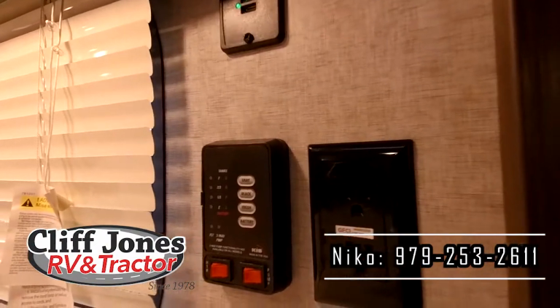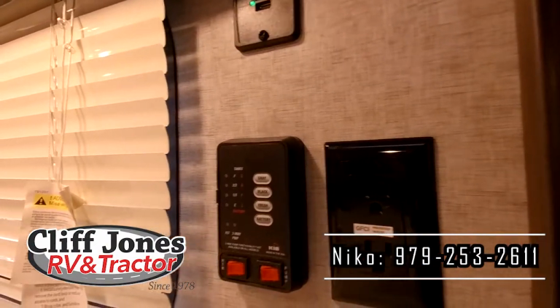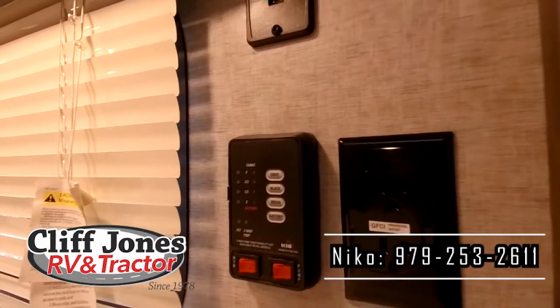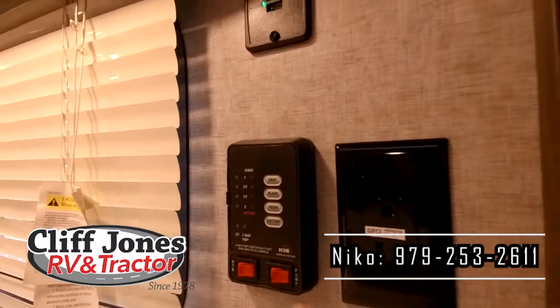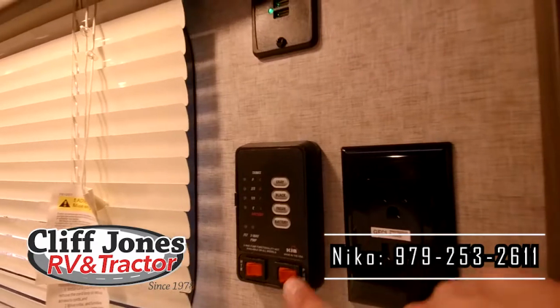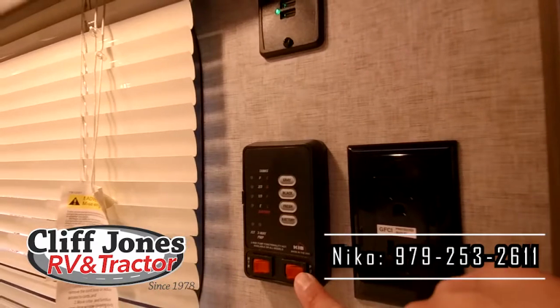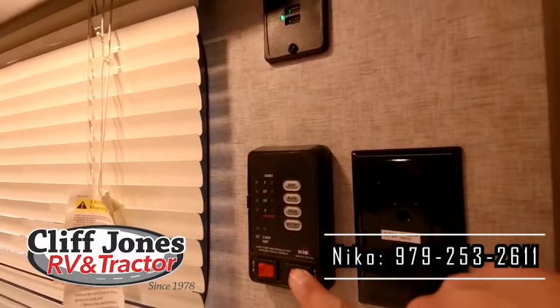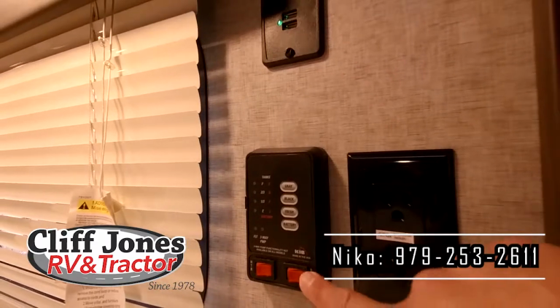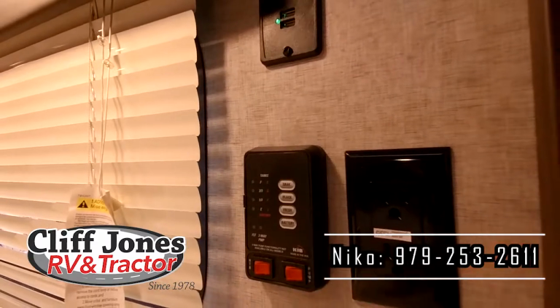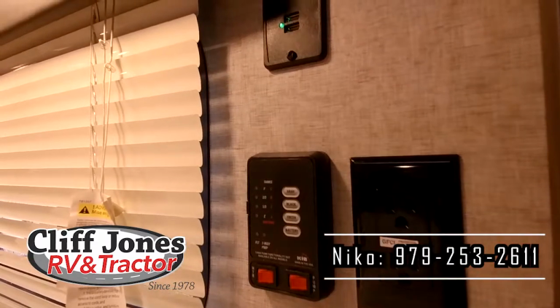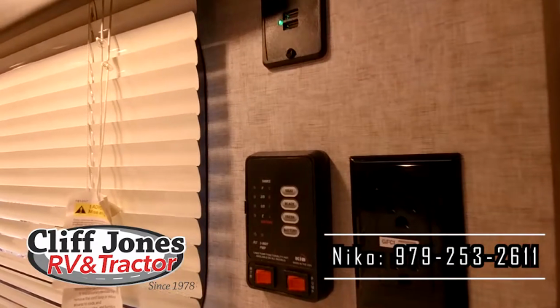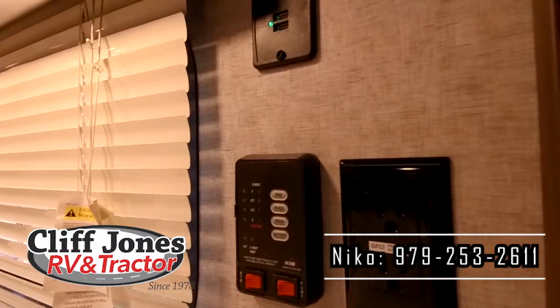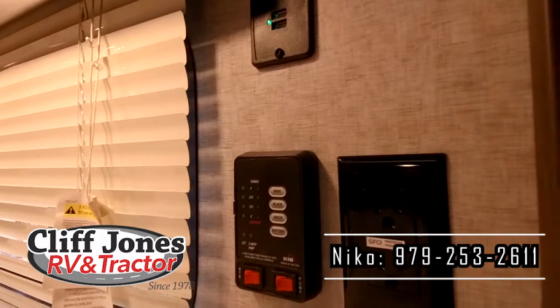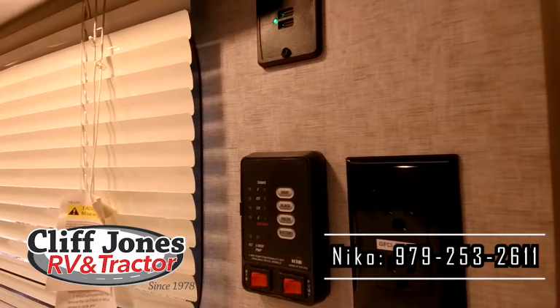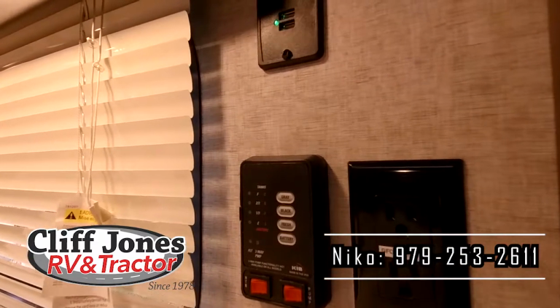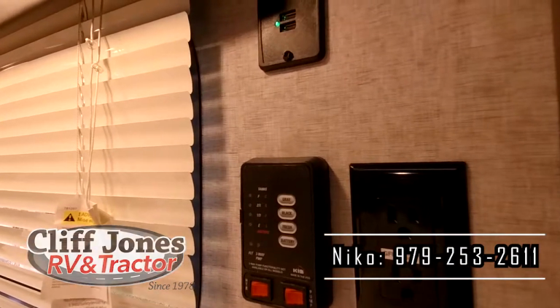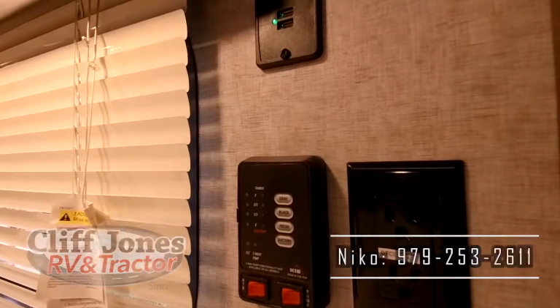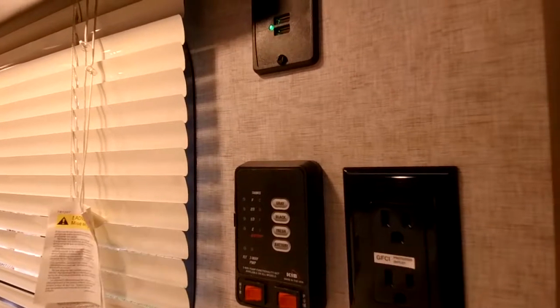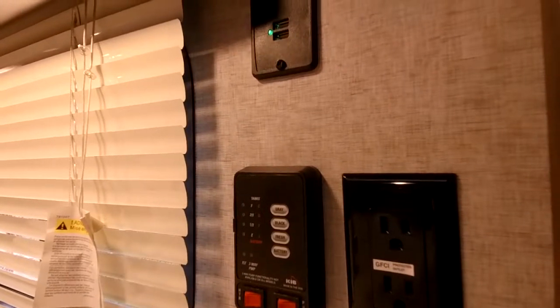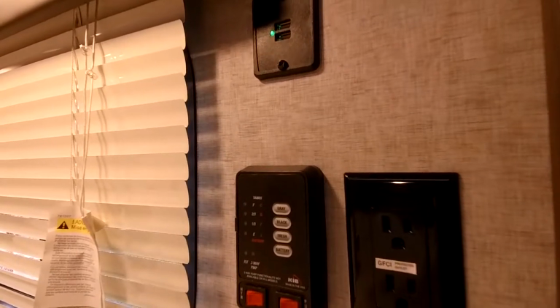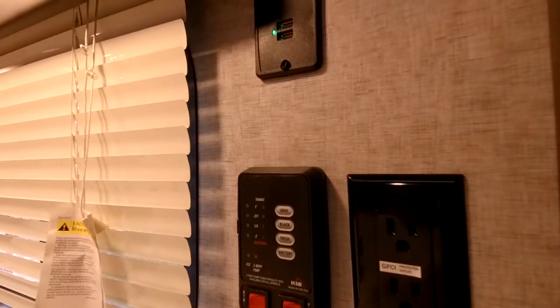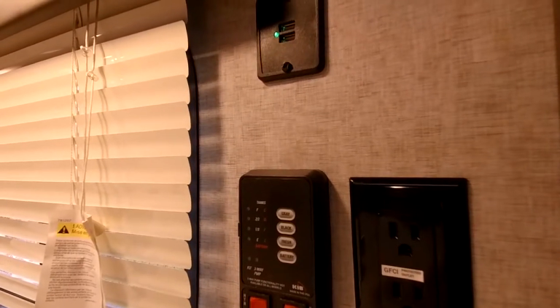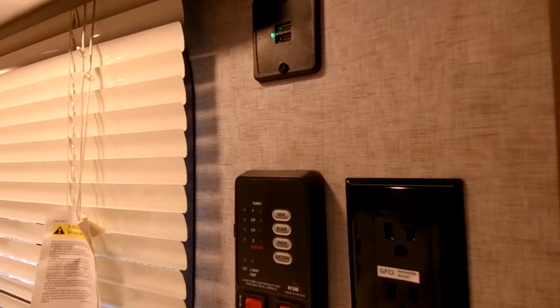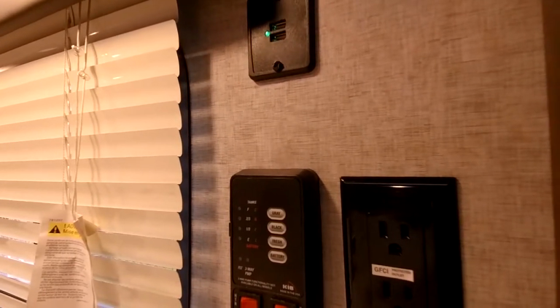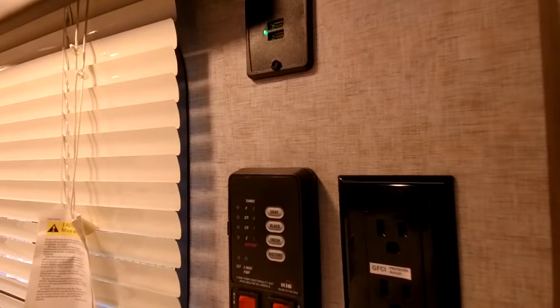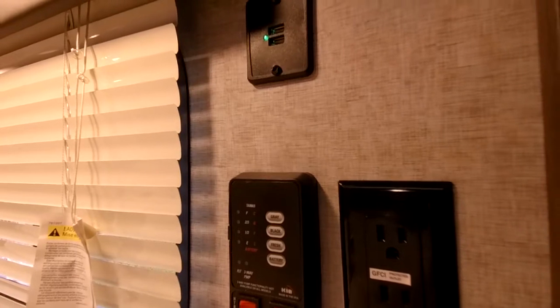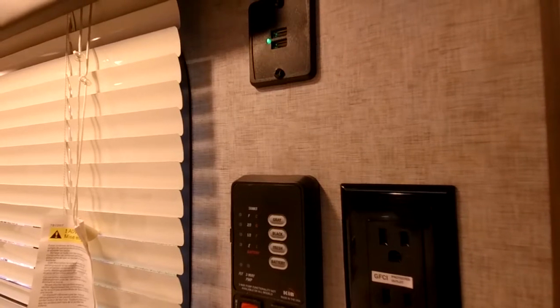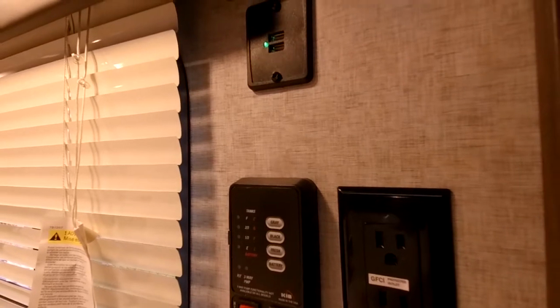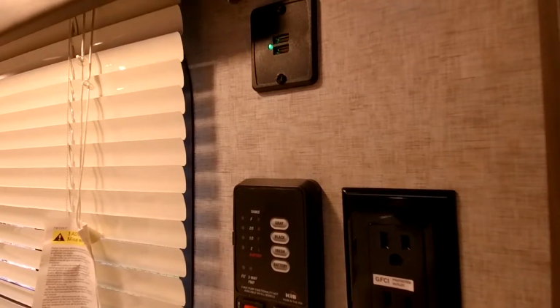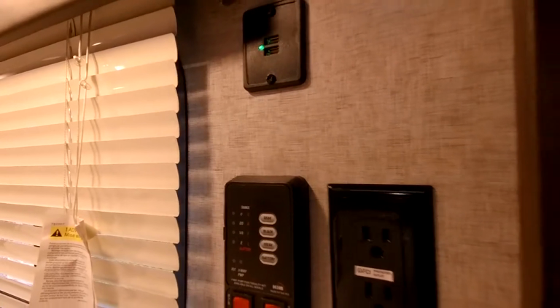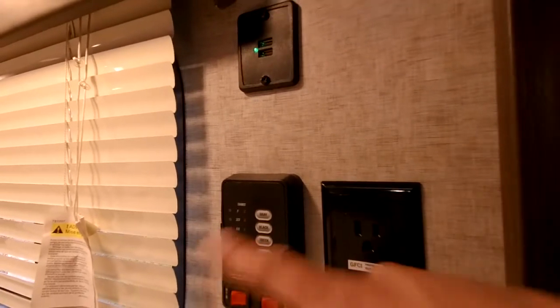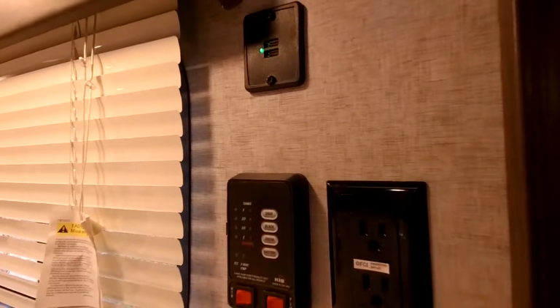If you're ever dry camping, you want to run the pump — that way it can get the water moving. If you're at a park with pressurized water, you don't need to run the pump.